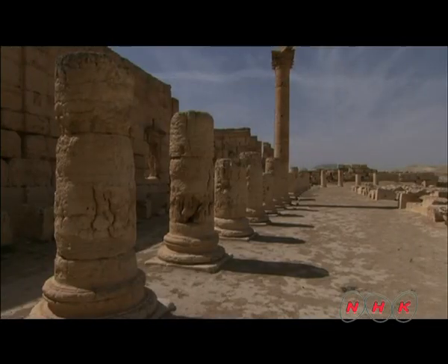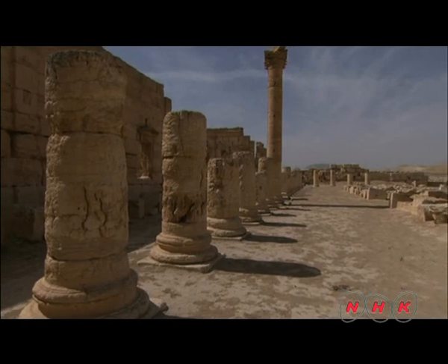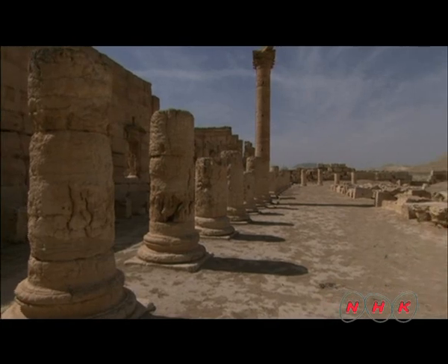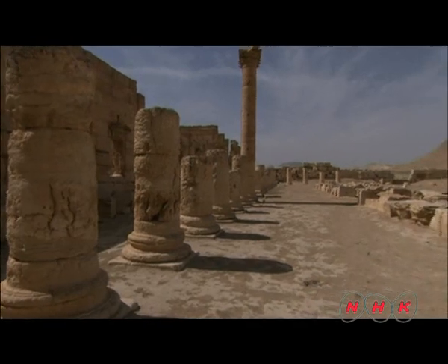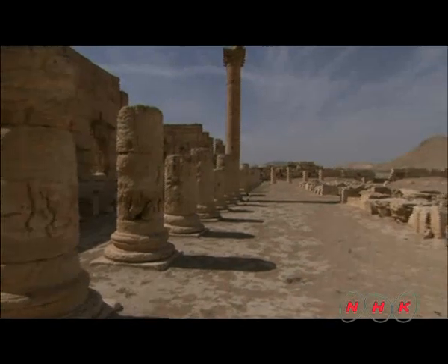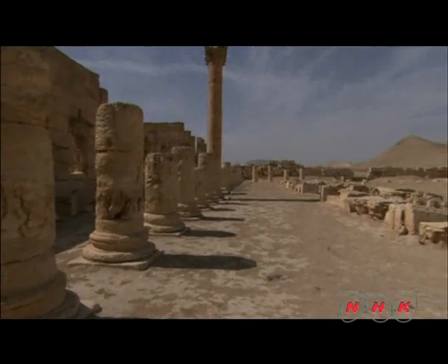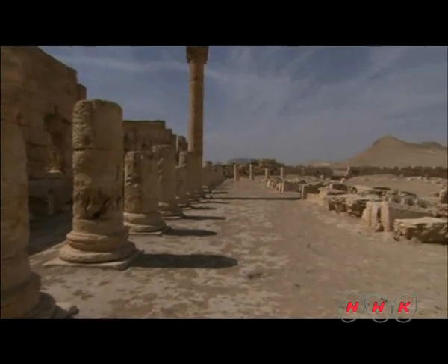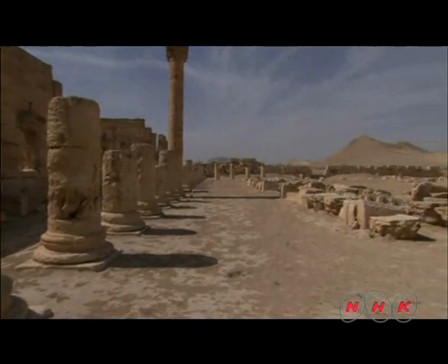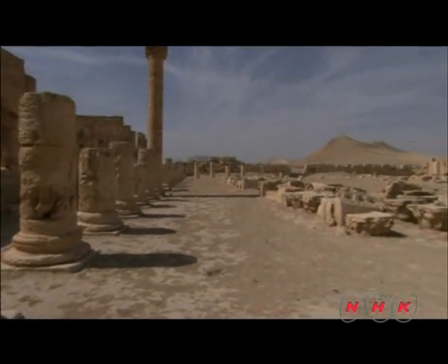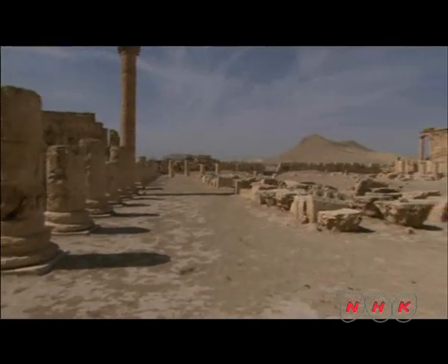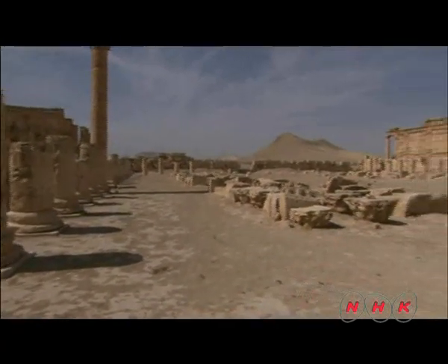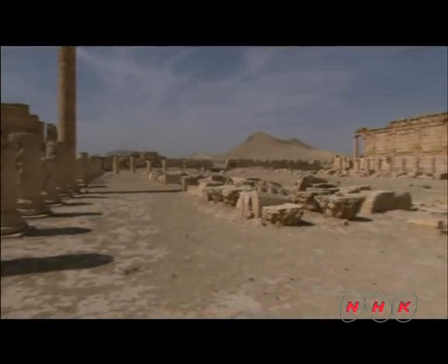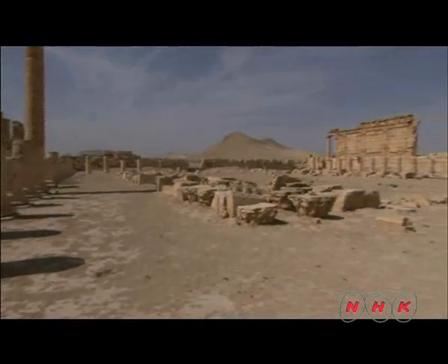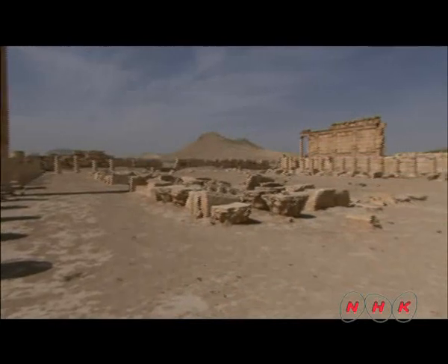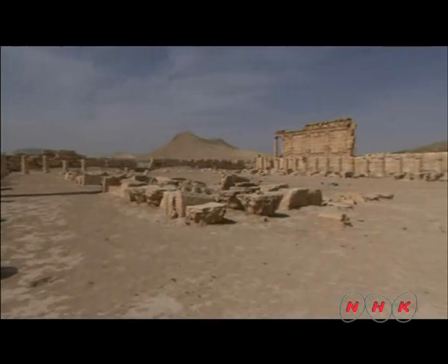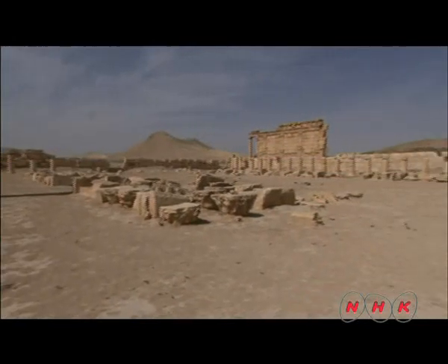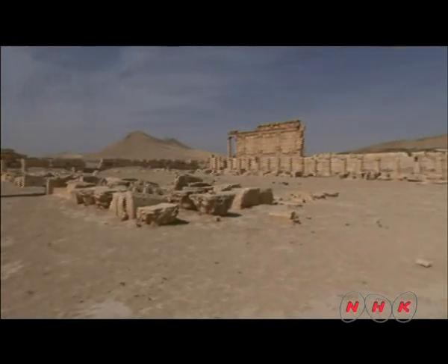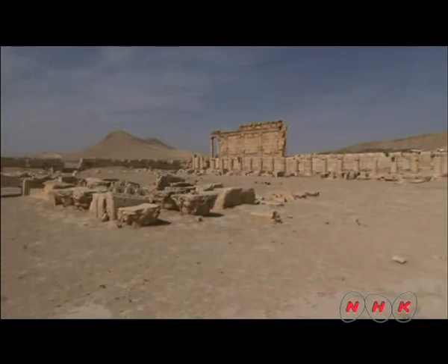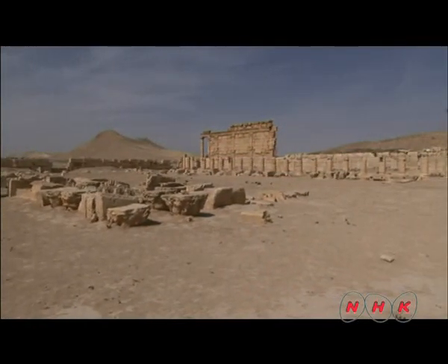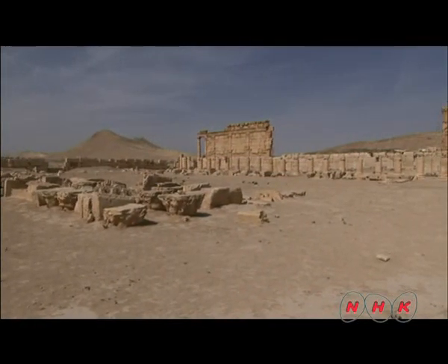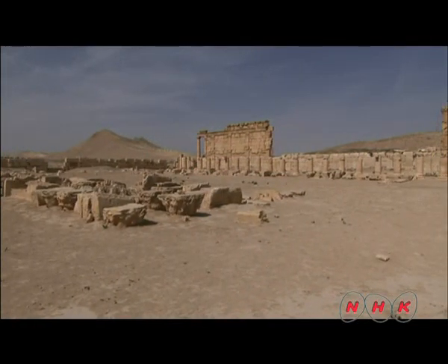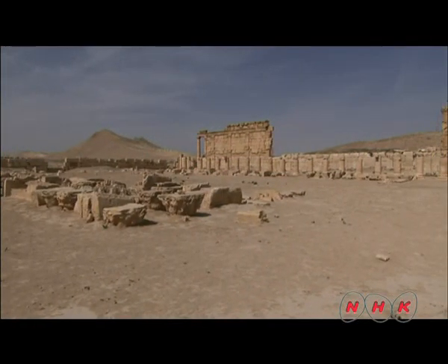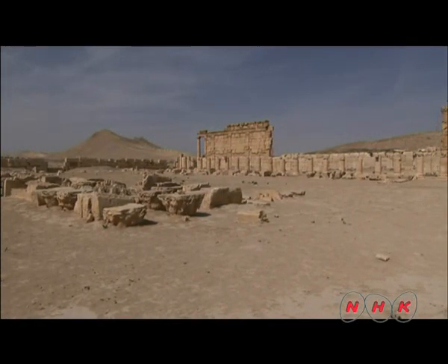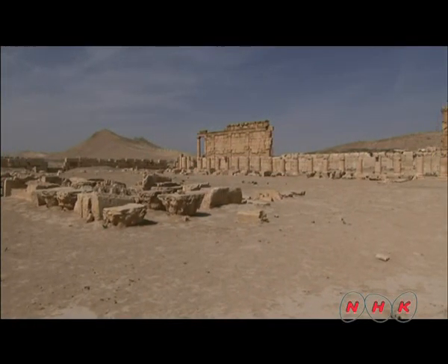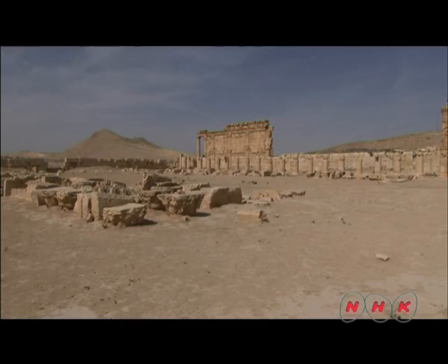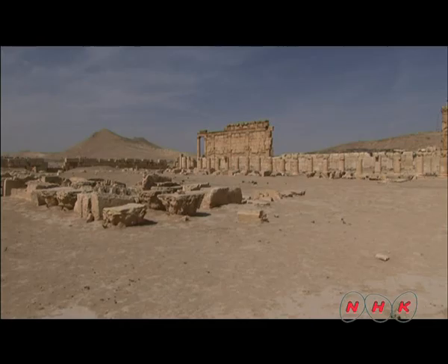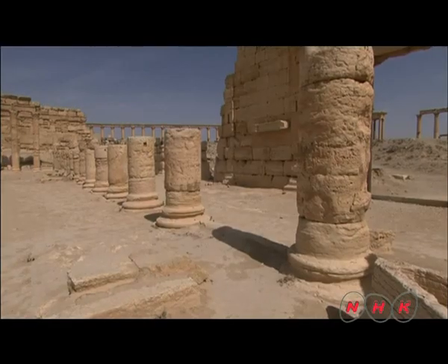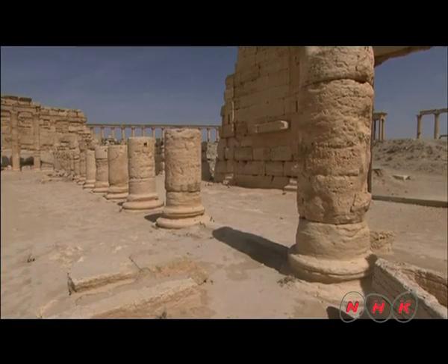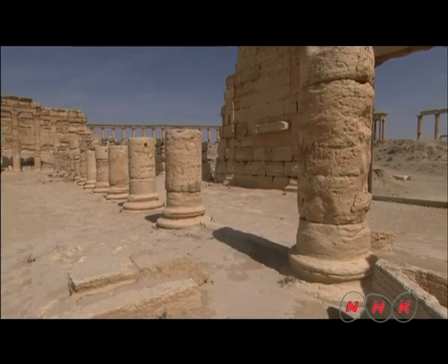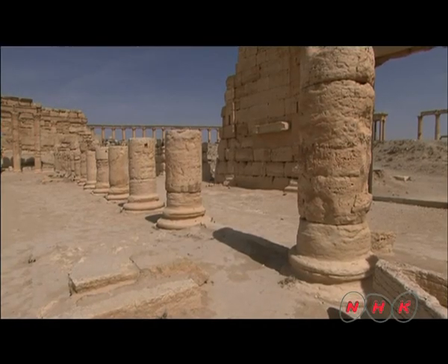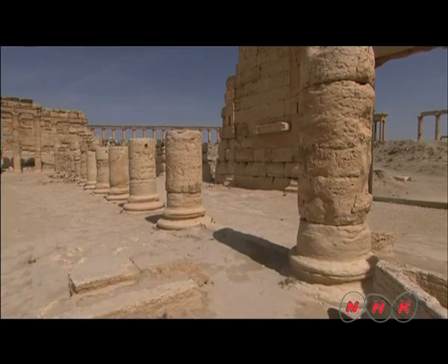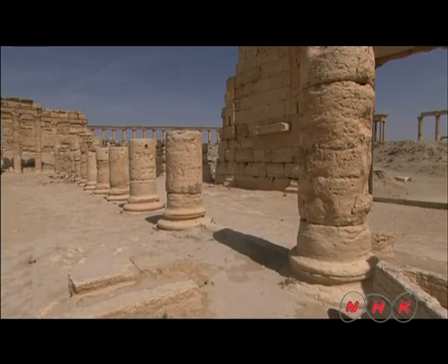This city square is known as Agora, where exotic items including spices, pearls, ivory, and silk fabrics were actively traded. The city generated immense wealth through trading fees and taxes.